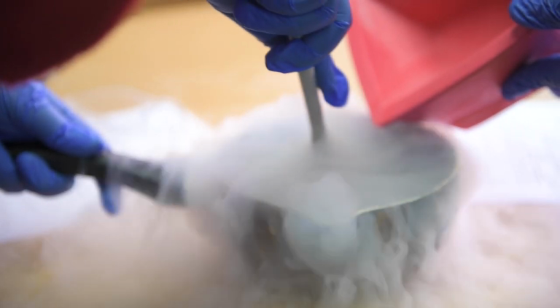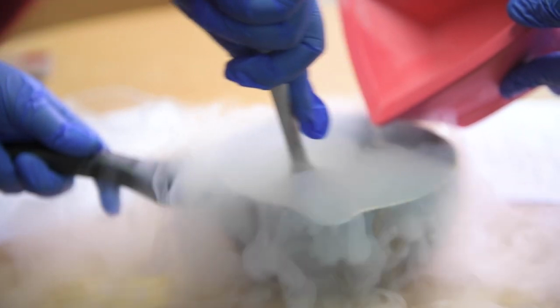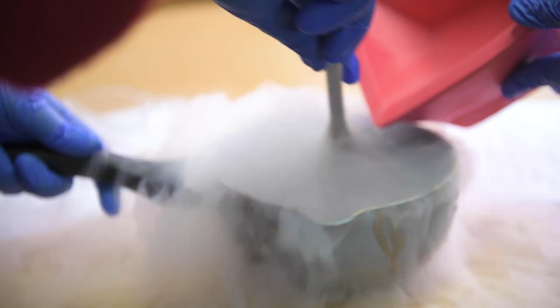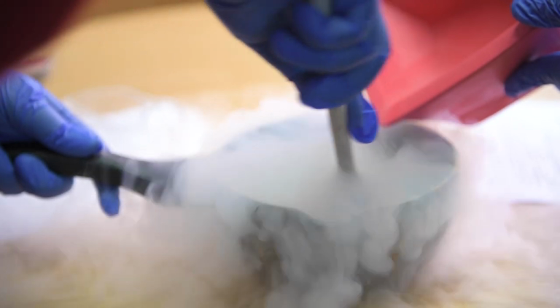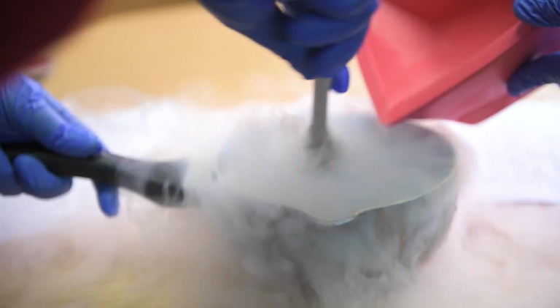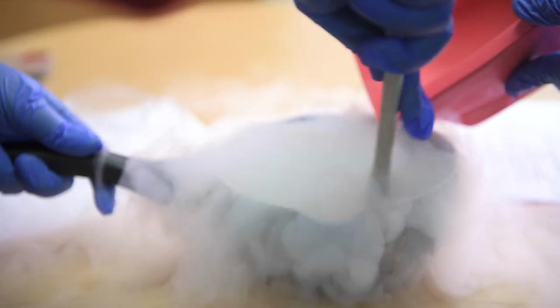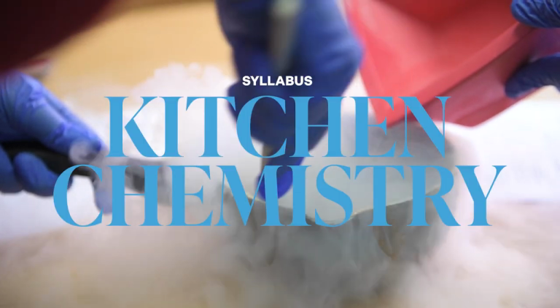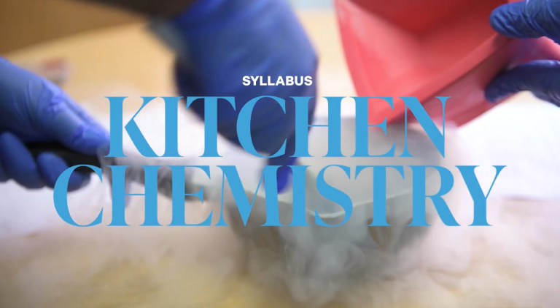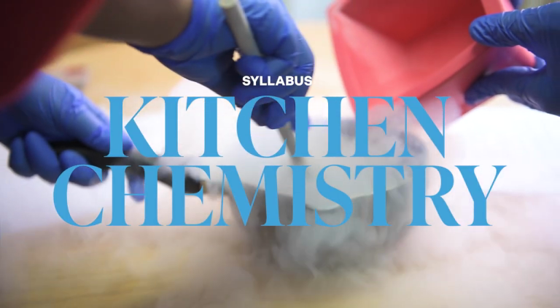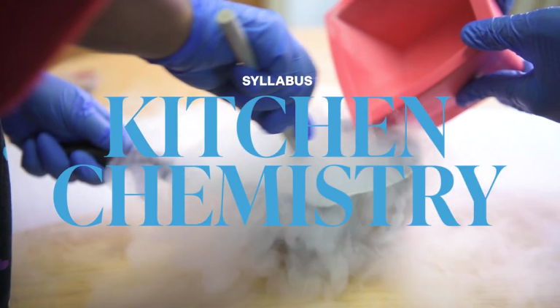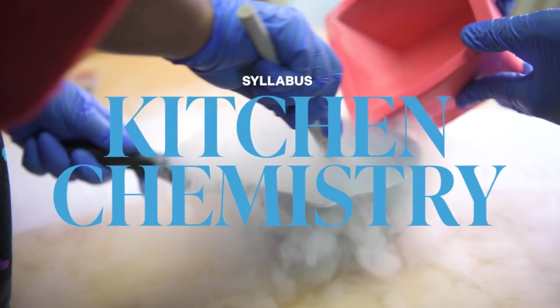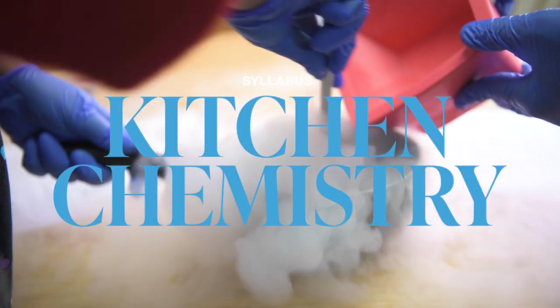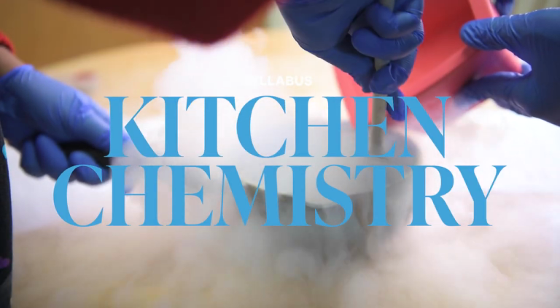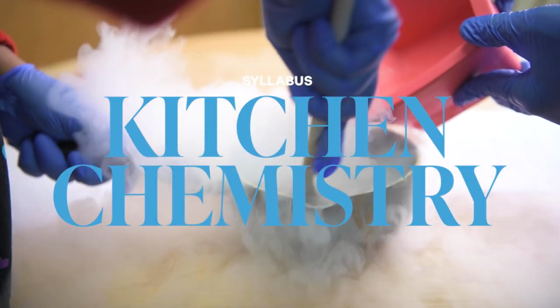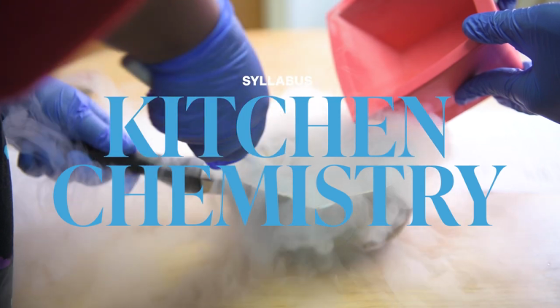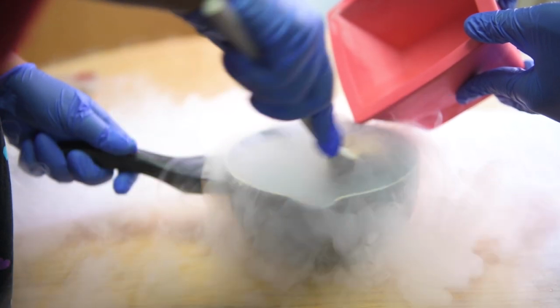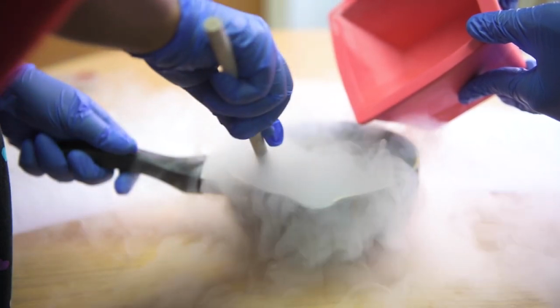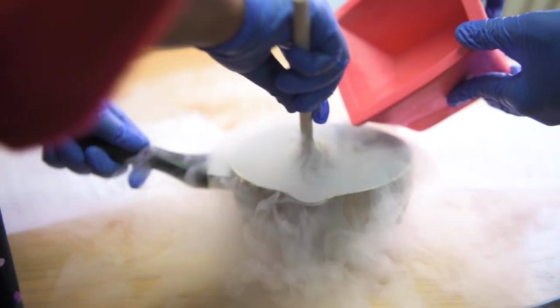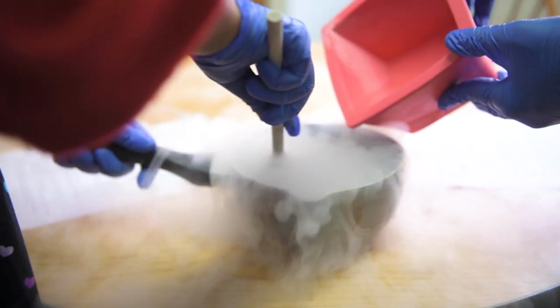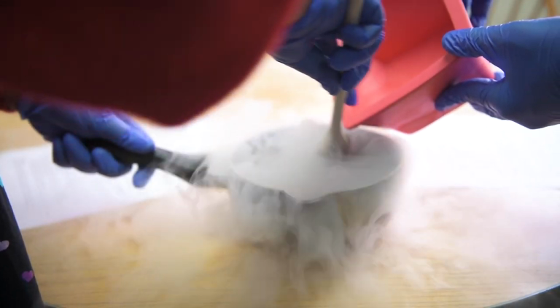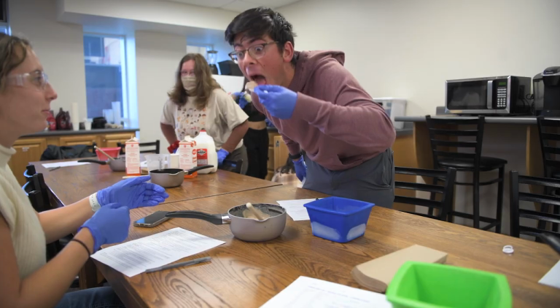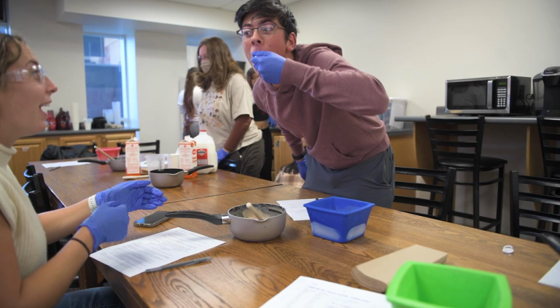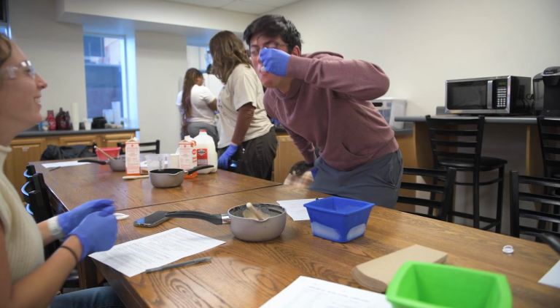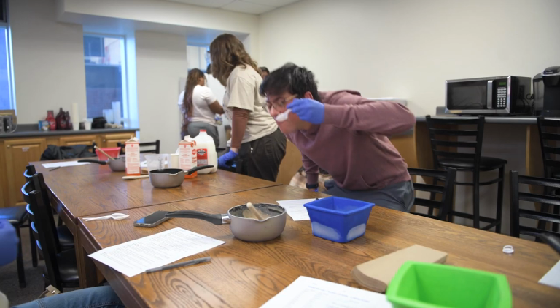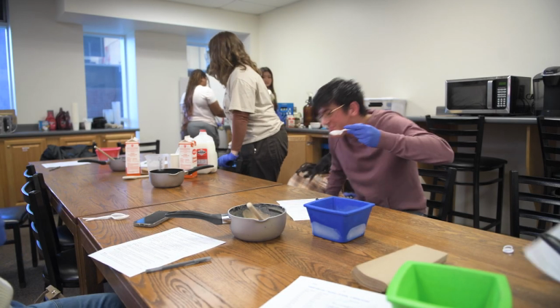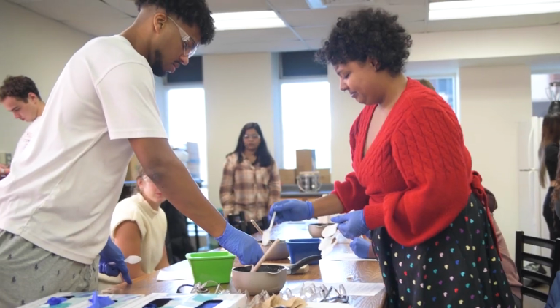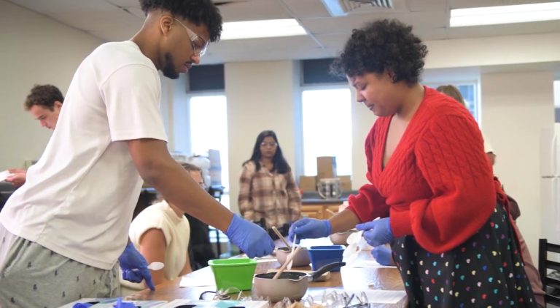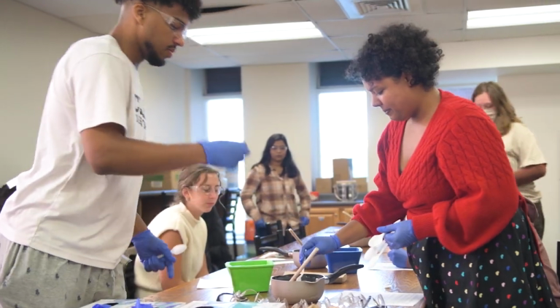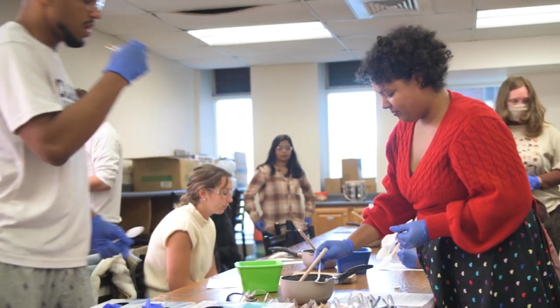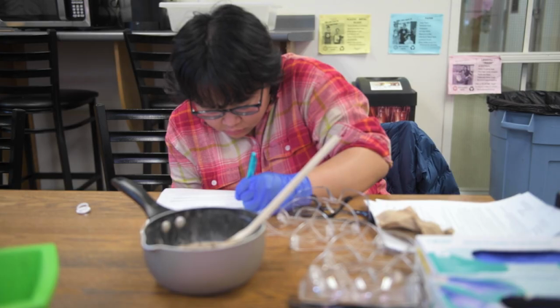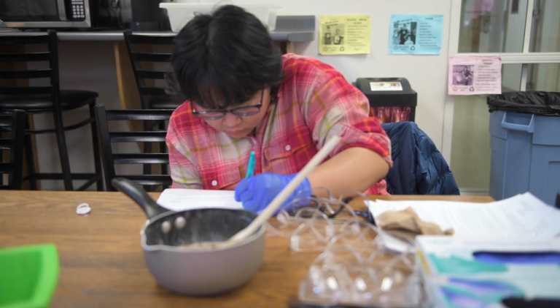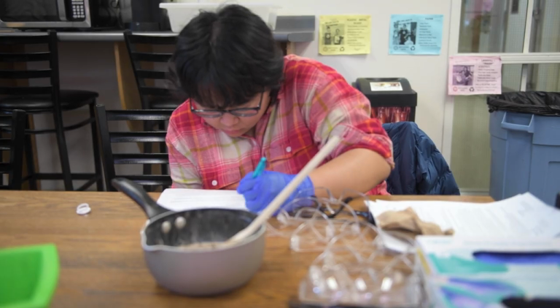So everybody feels like an alchemist for a few minutes. After we're all done, everybody takes spoons and takes a taste of each one, deciding which one tastes the most like store-bought ice cream.